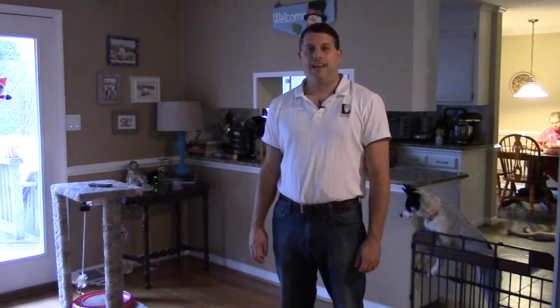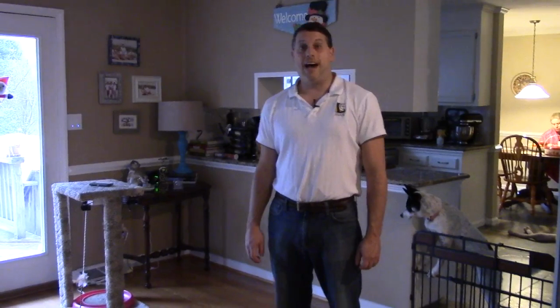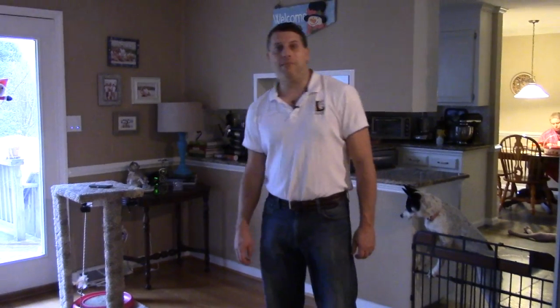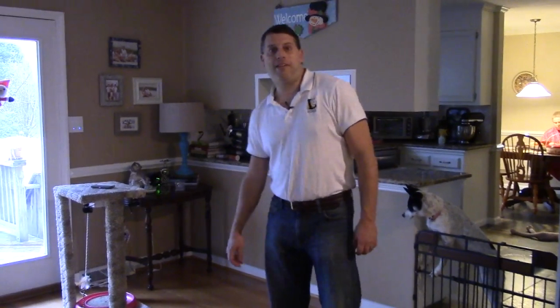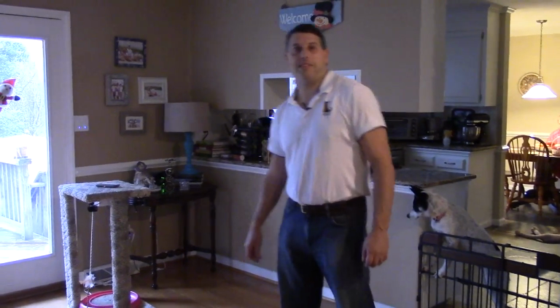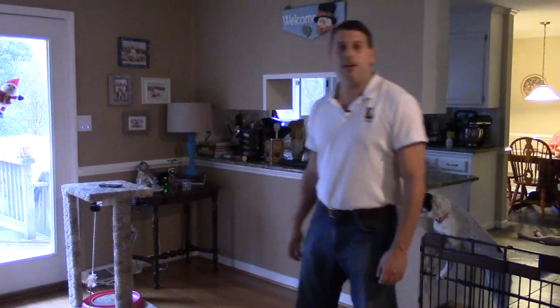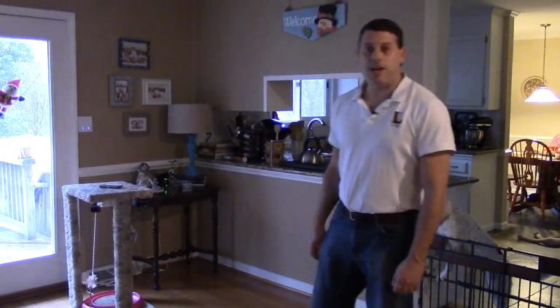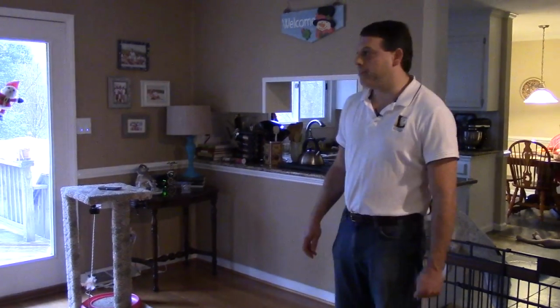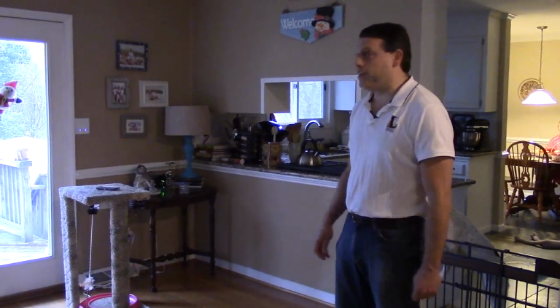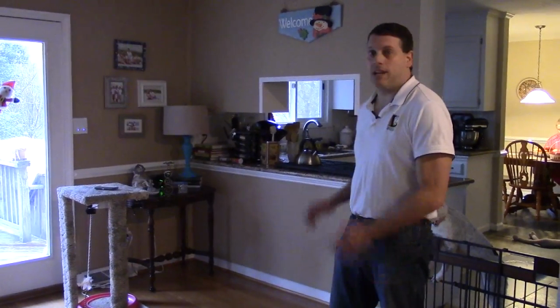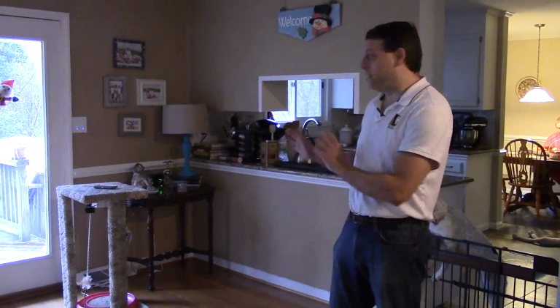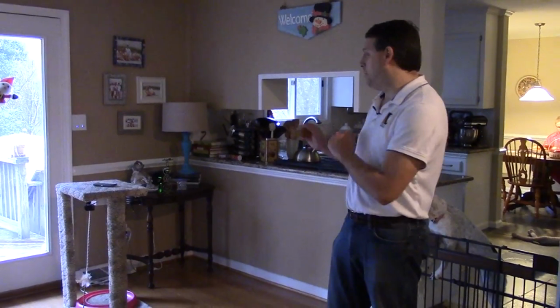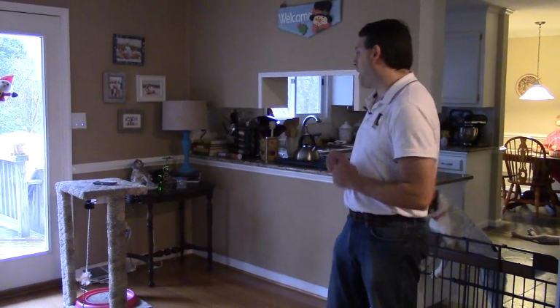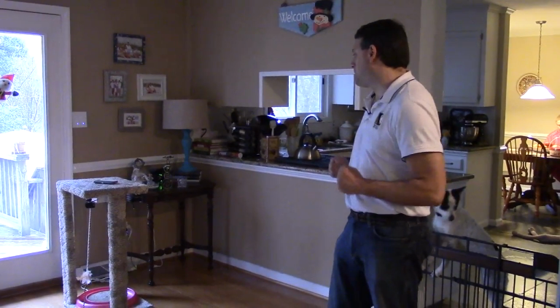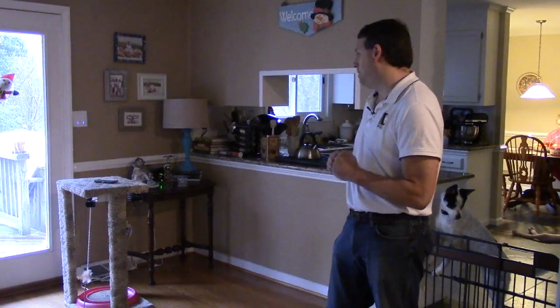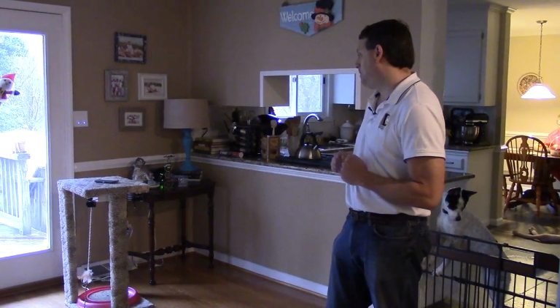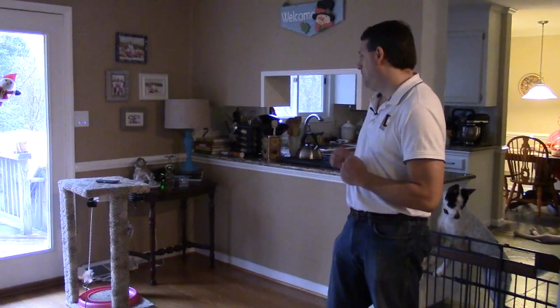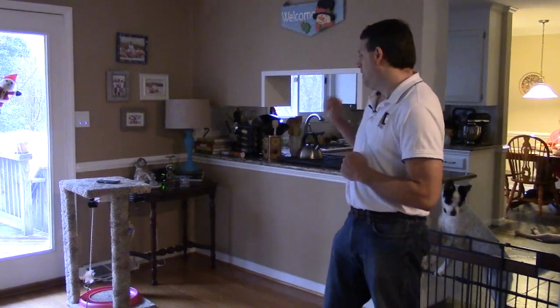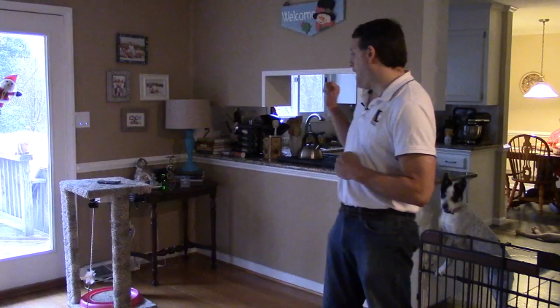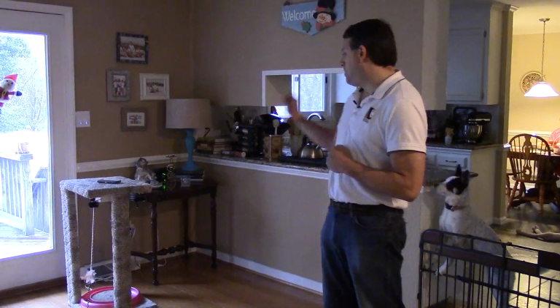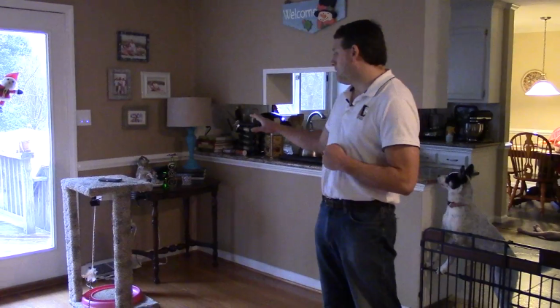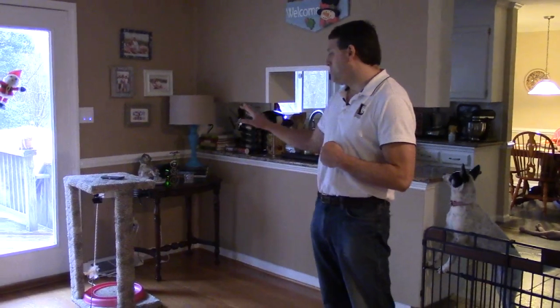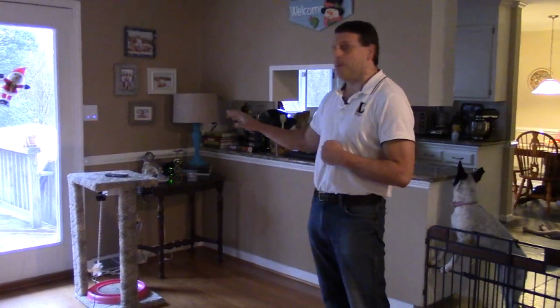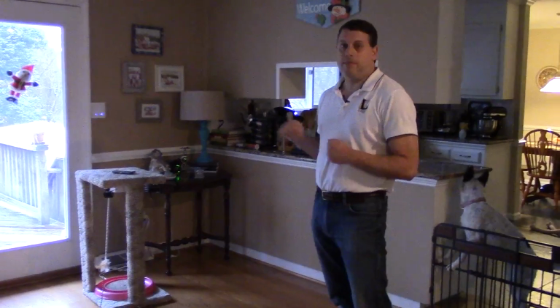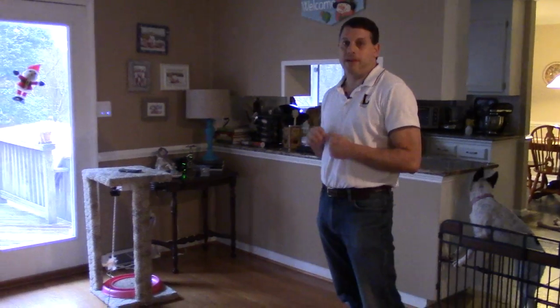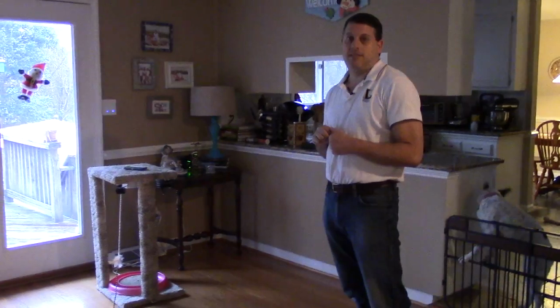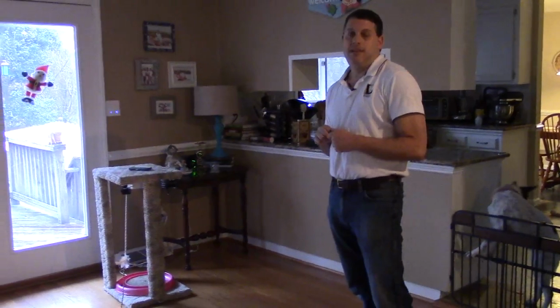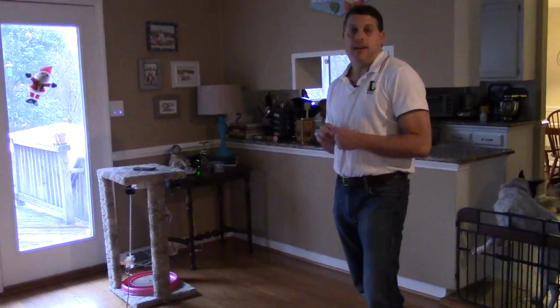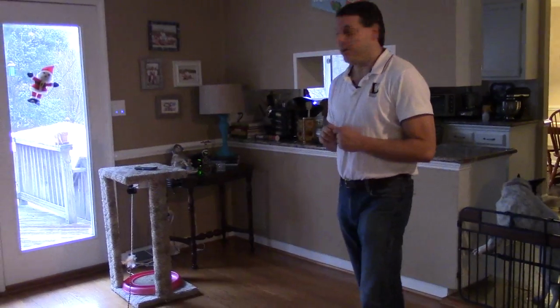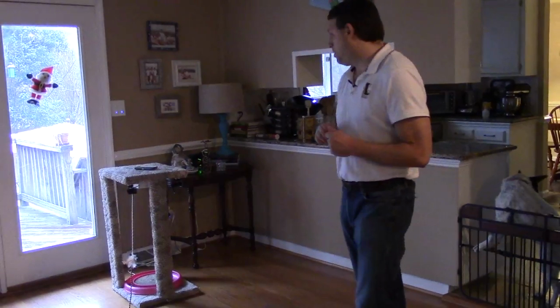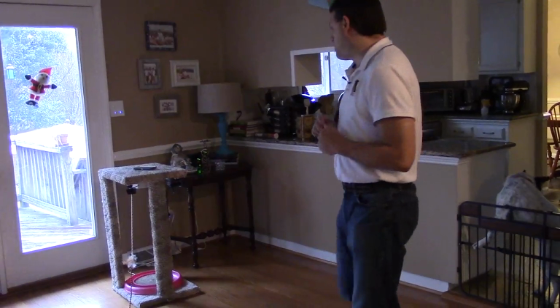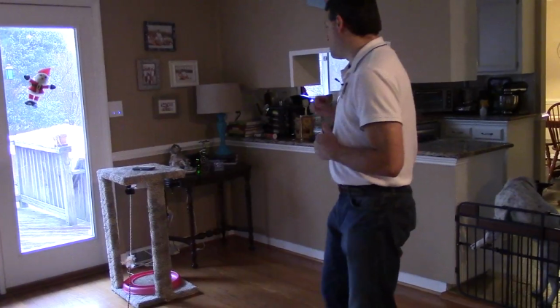Hi, I'm Dan Thiers, CTO of Logical Advantage, and I'm going to demo my cat toy. The cat toy has a laser and a puppet mouse. I can control it with gestures.